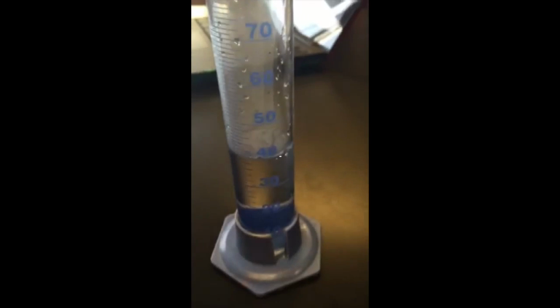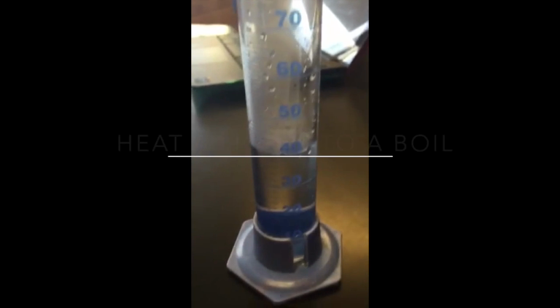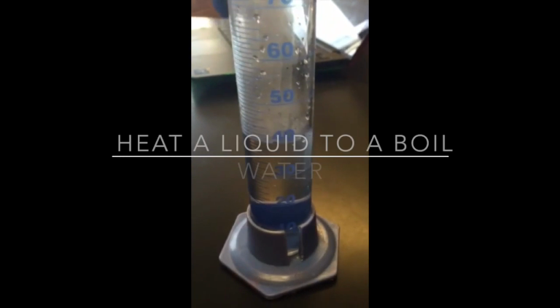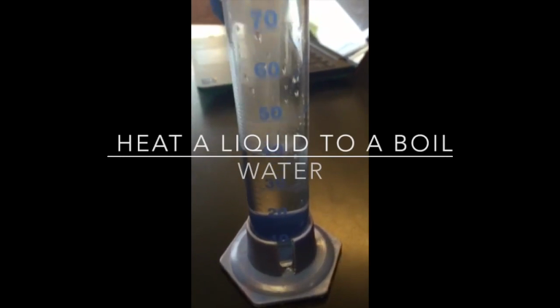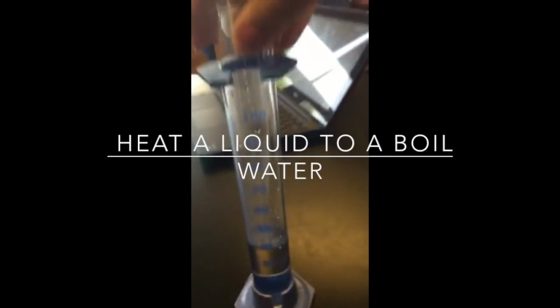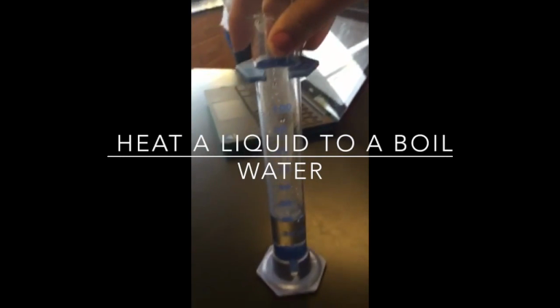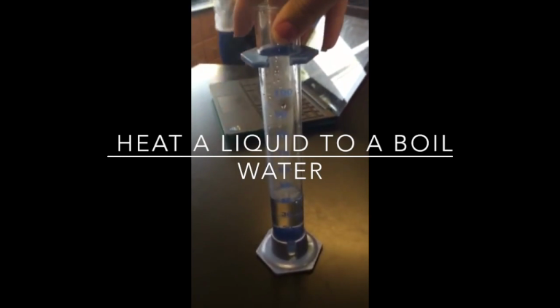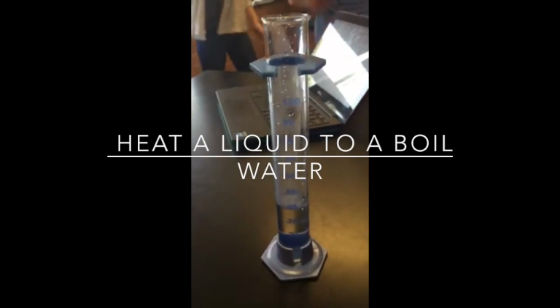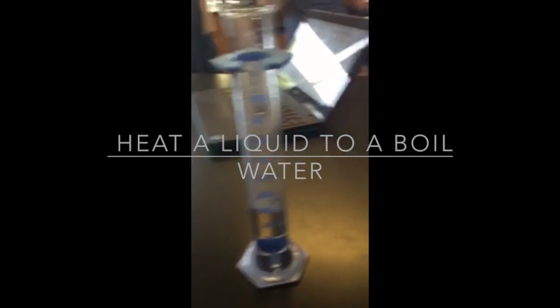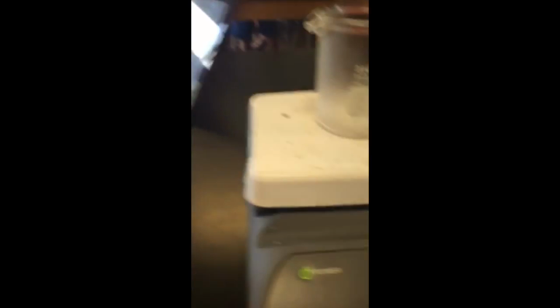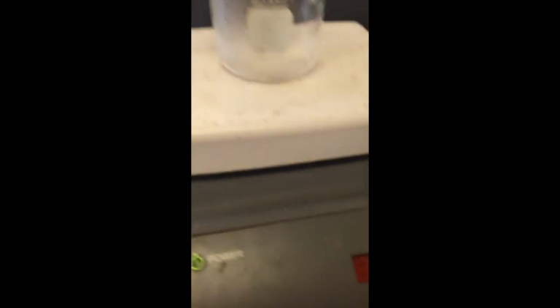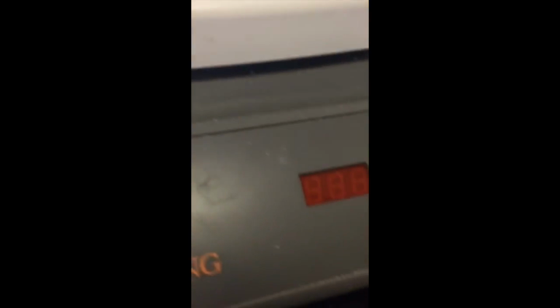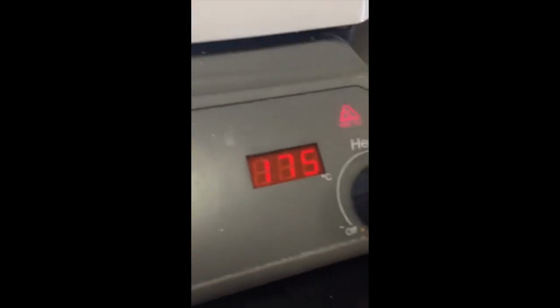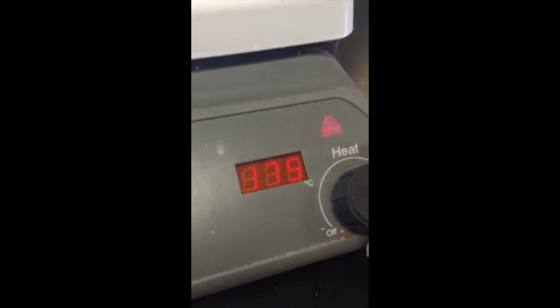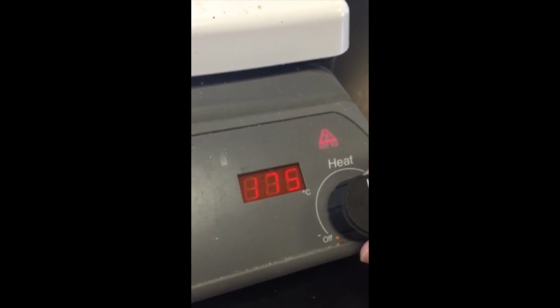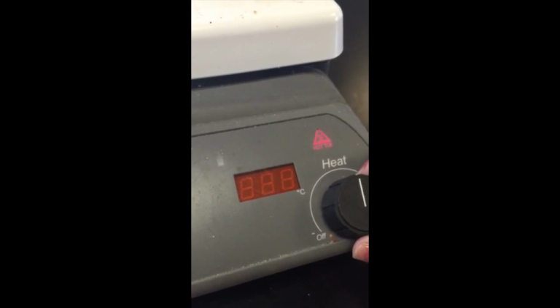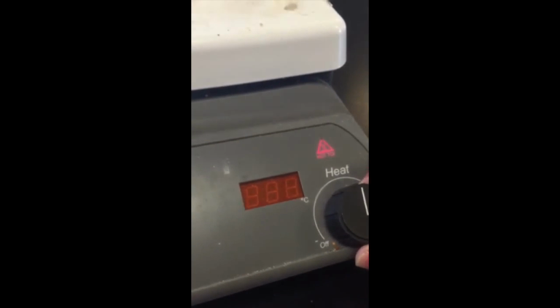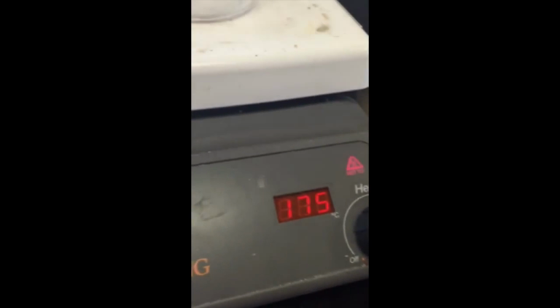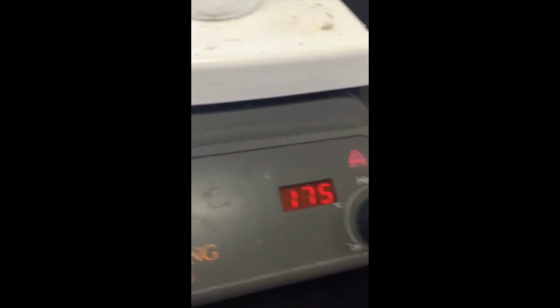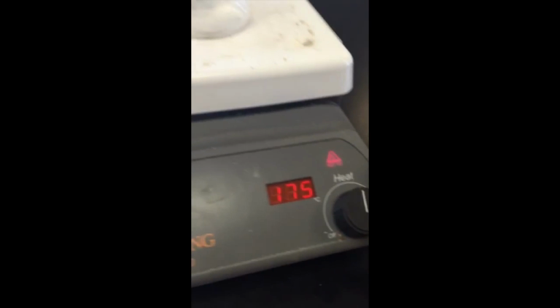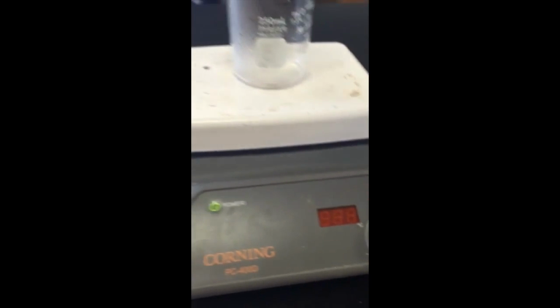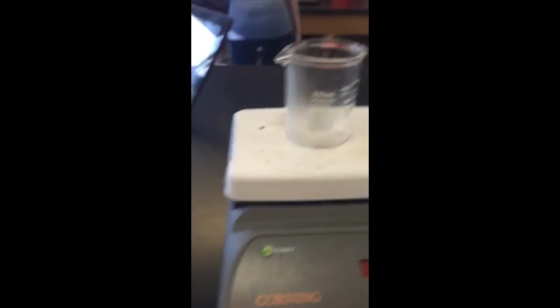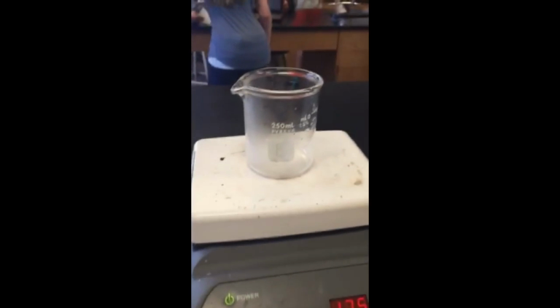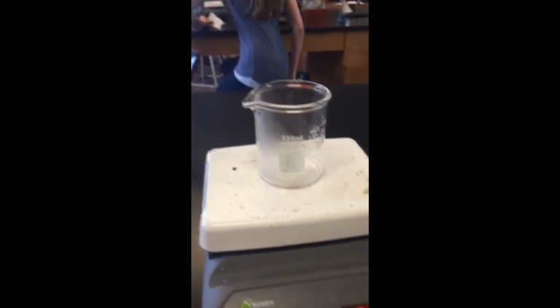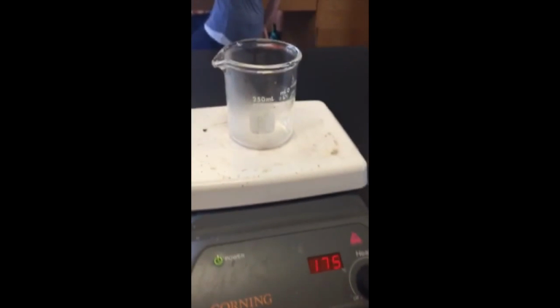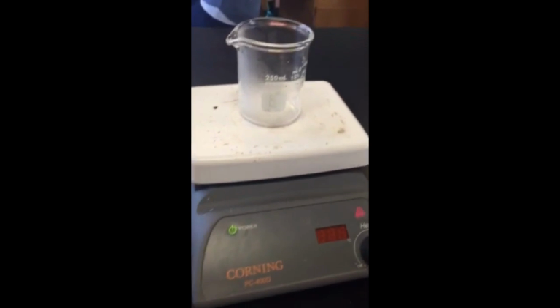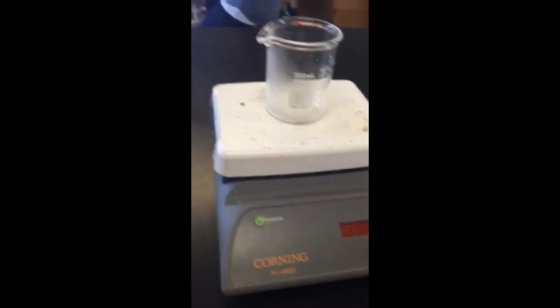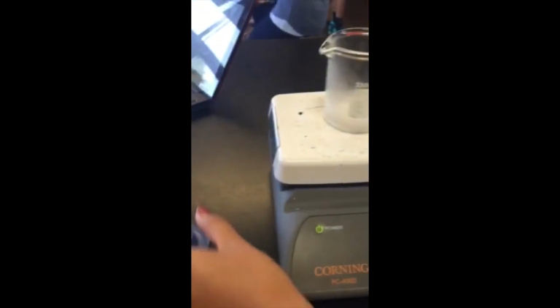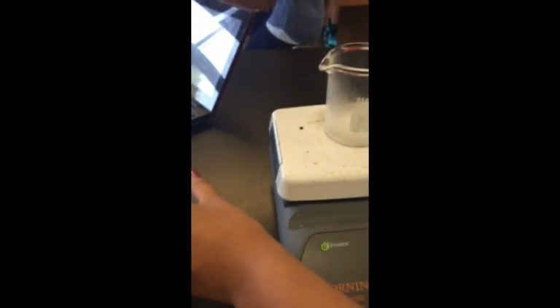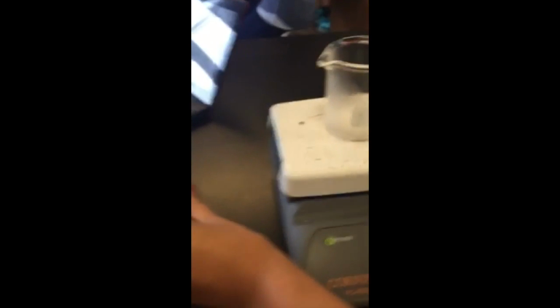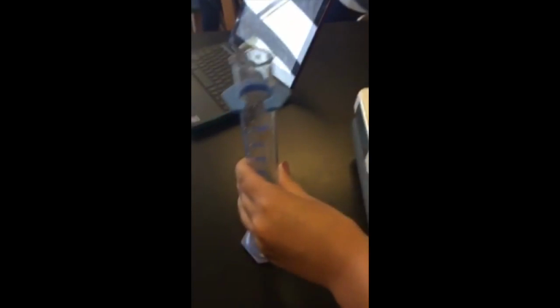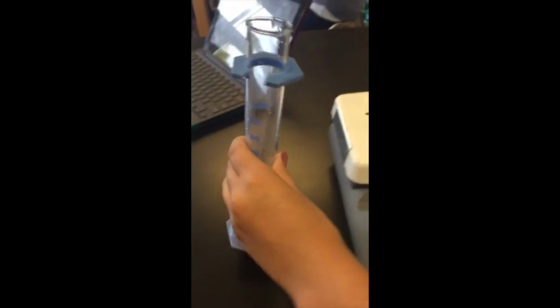We're starting out with 40 millimeters of water and the heat is on 175 right now, so it's a low heat. The beaker is on top of the stove, so I'm going to pour the water in slowly.